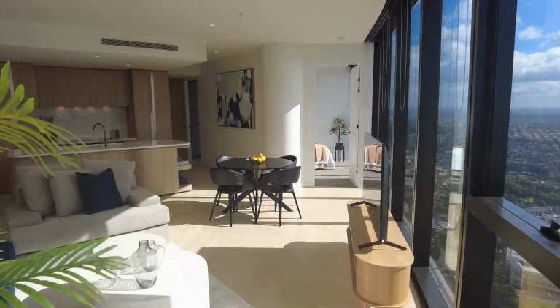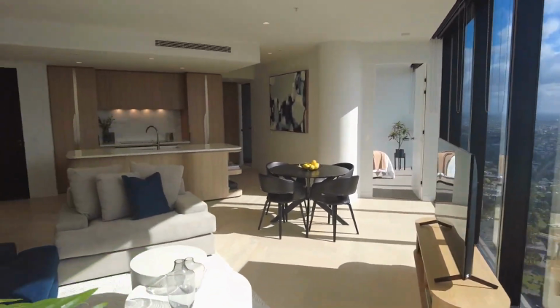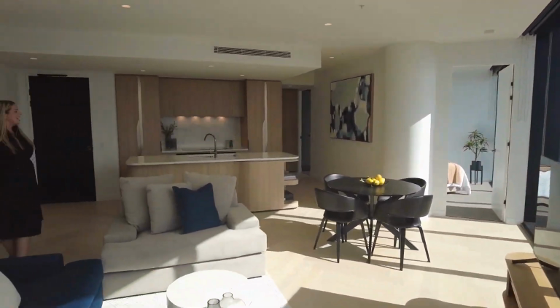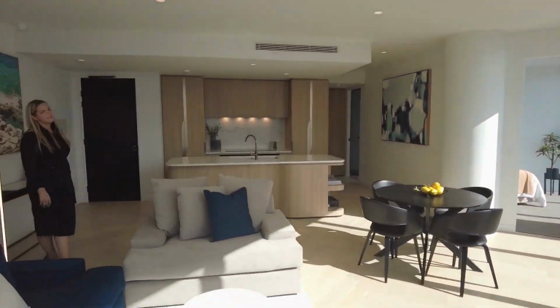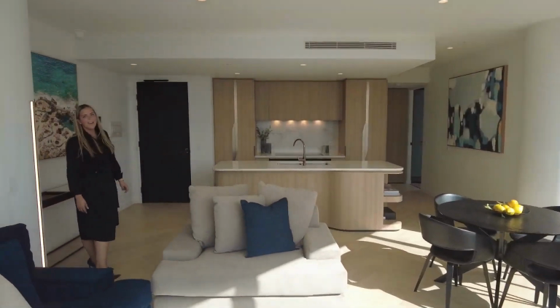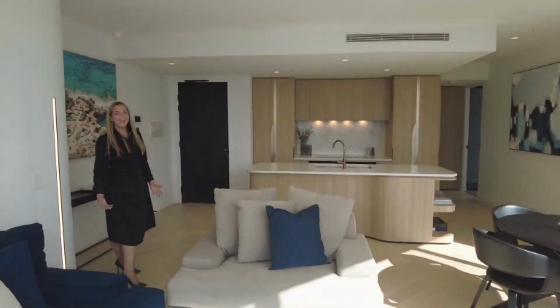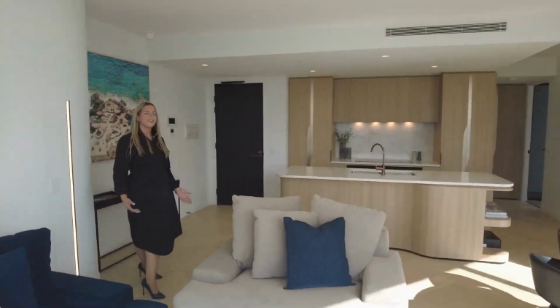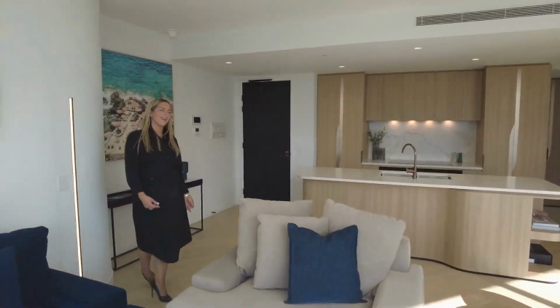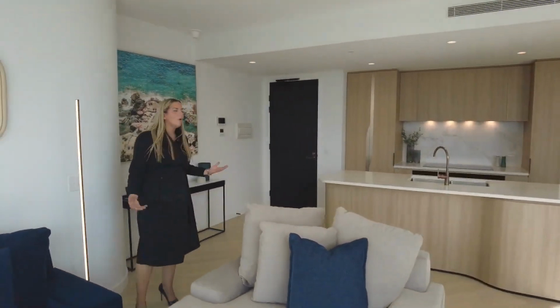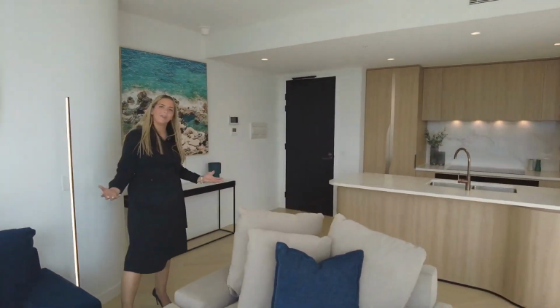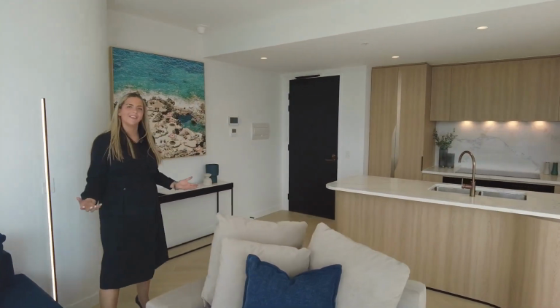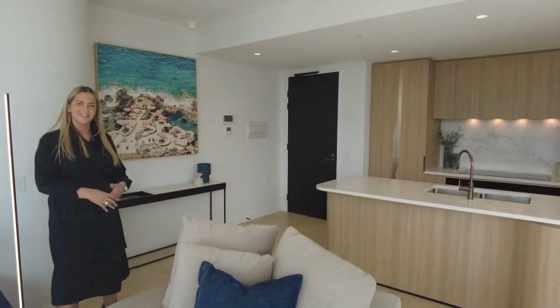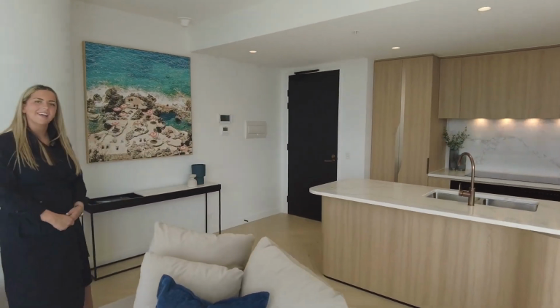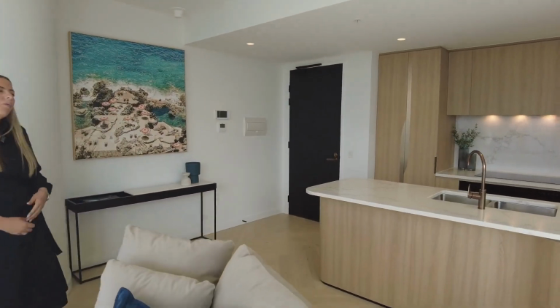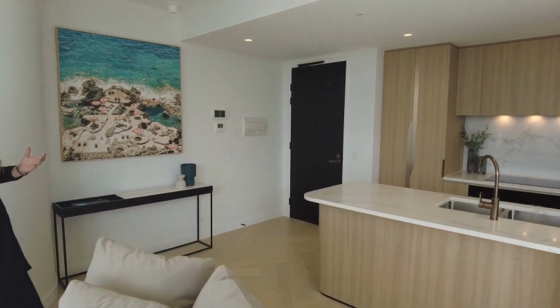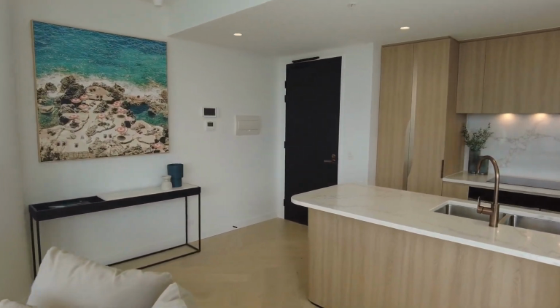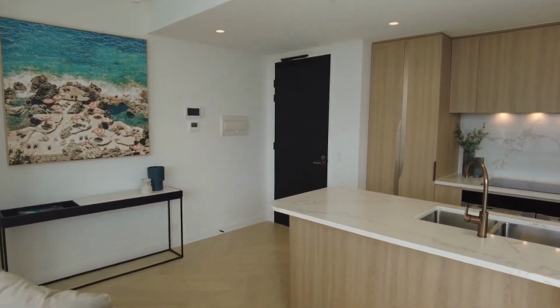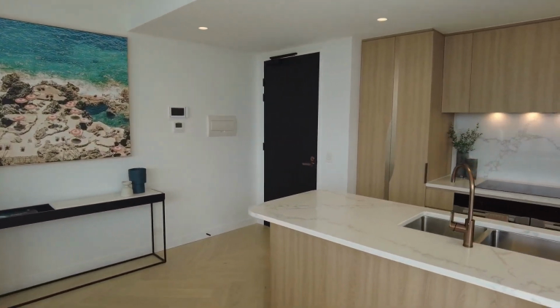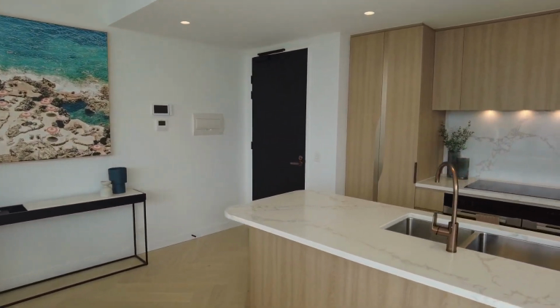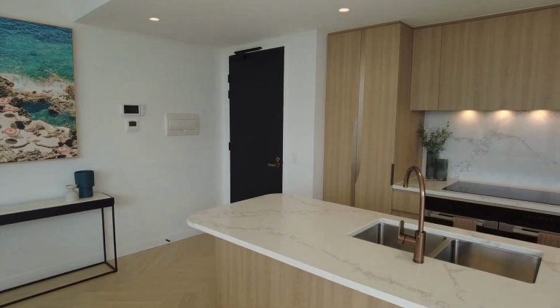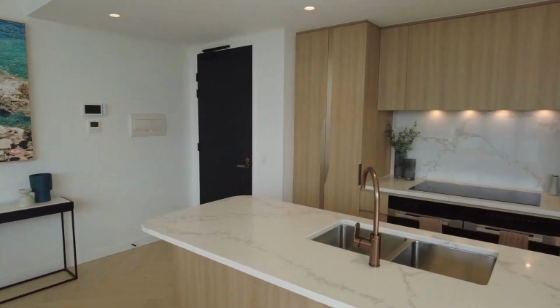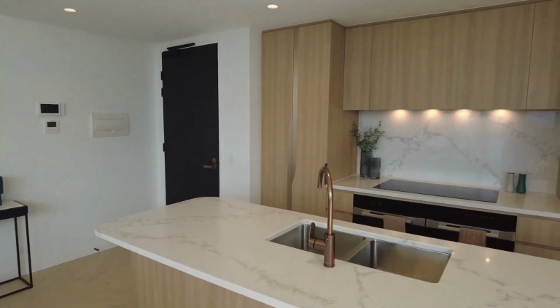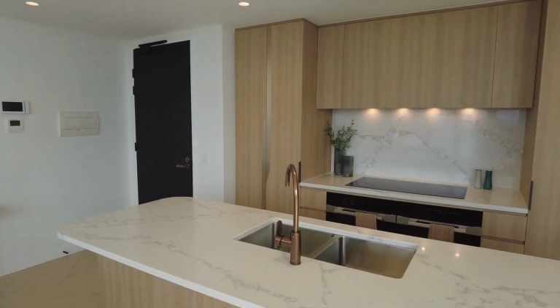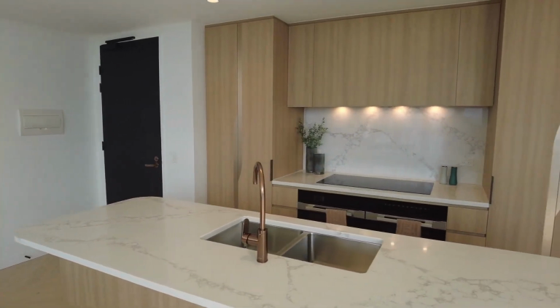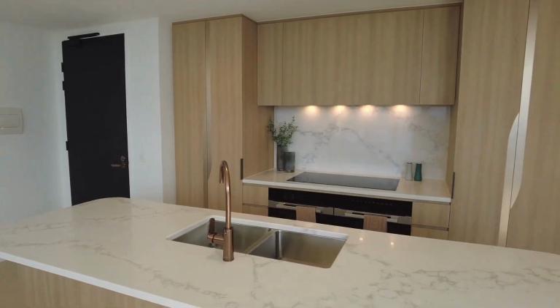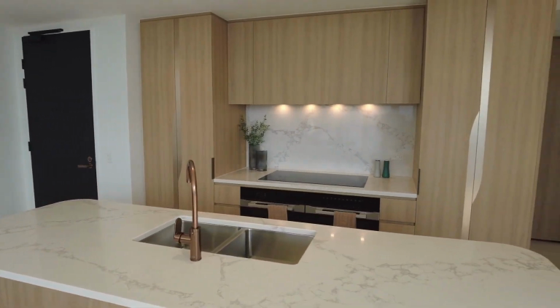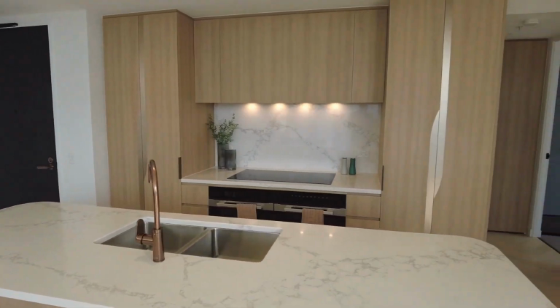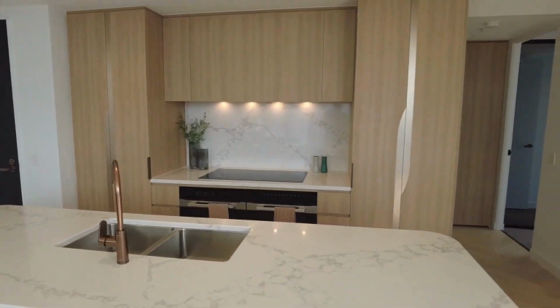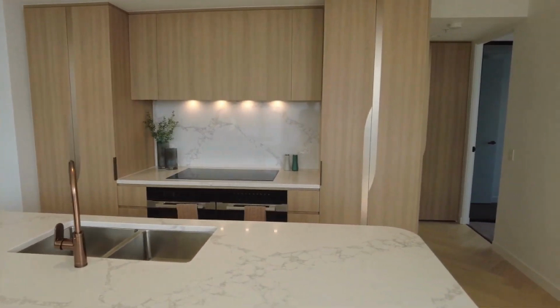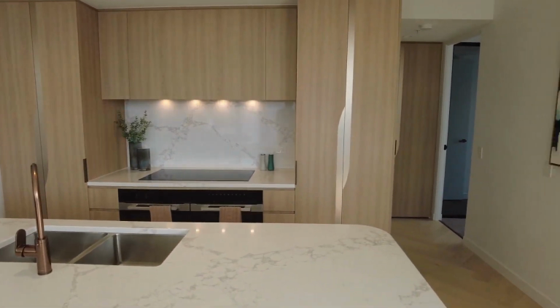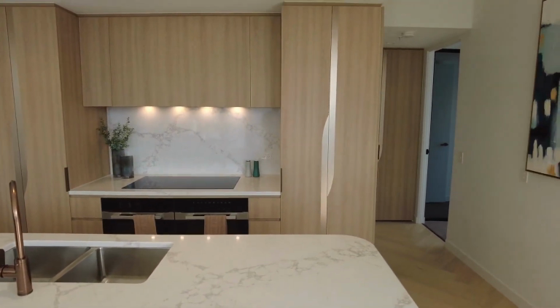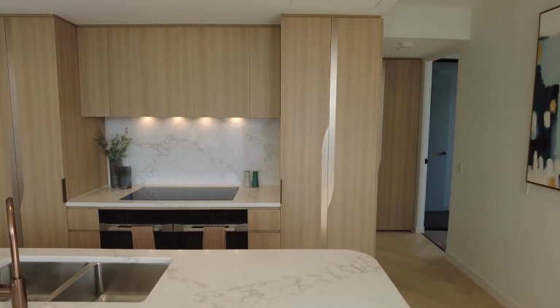Here in the large living space, as you can see, open plan living and dining with a beautiful kitchen with marble splashback and marble bench space and cupboard space like no other.